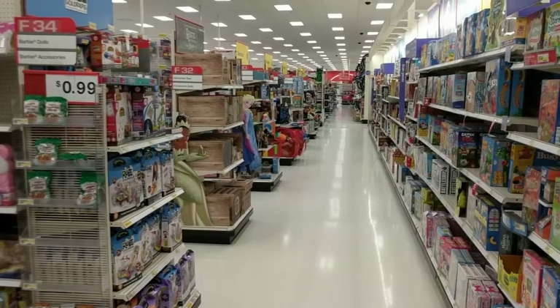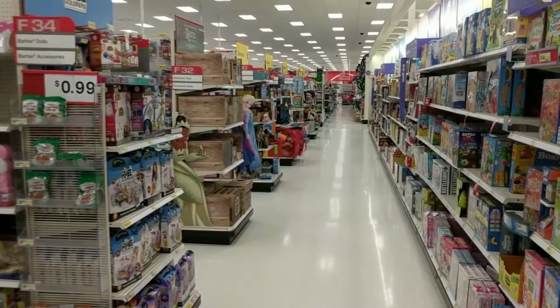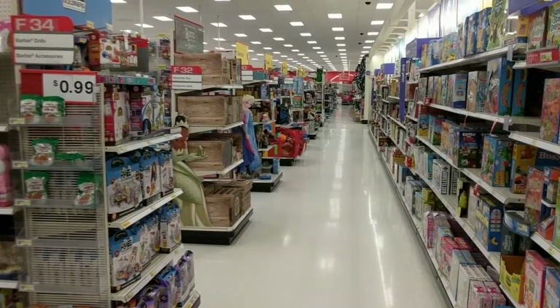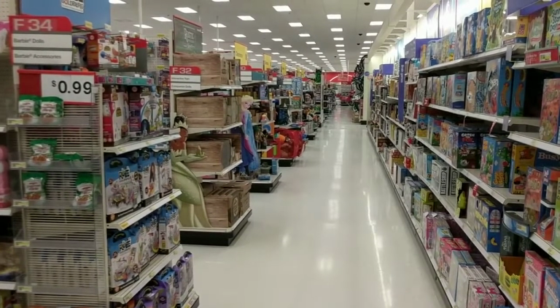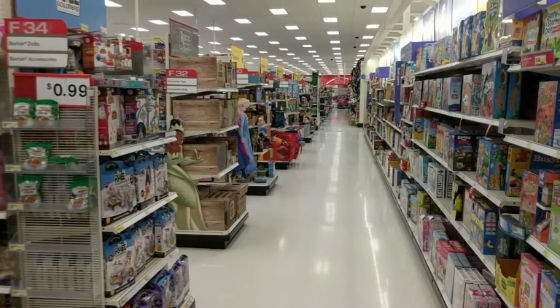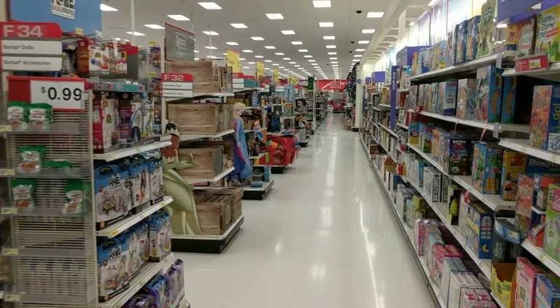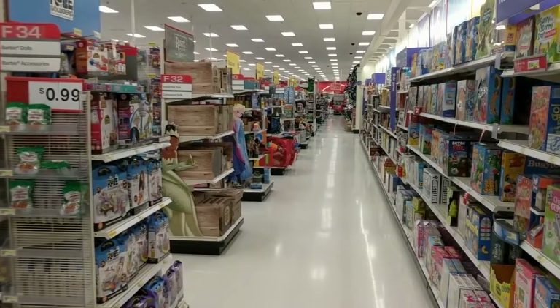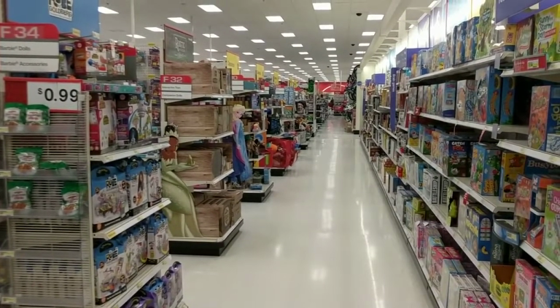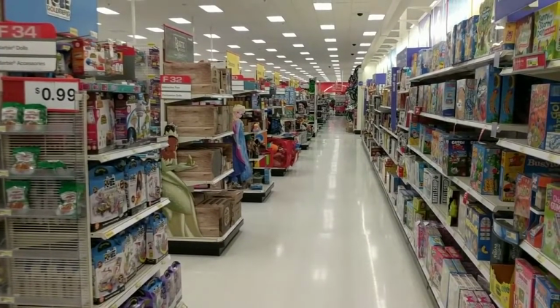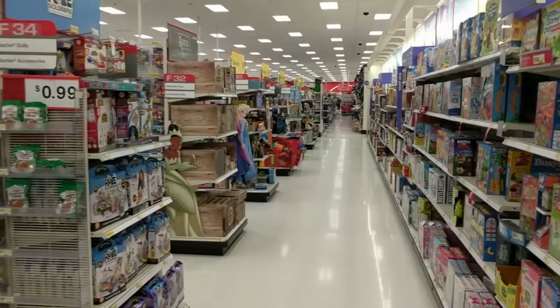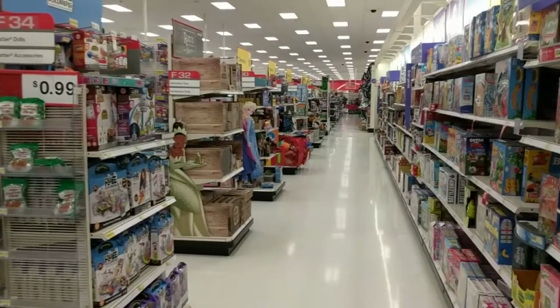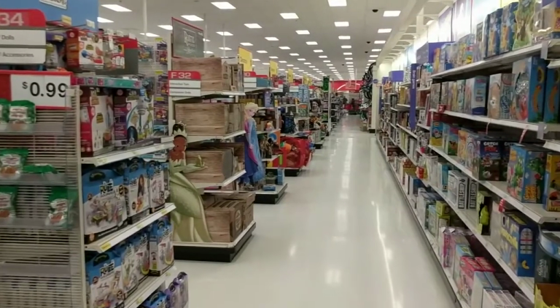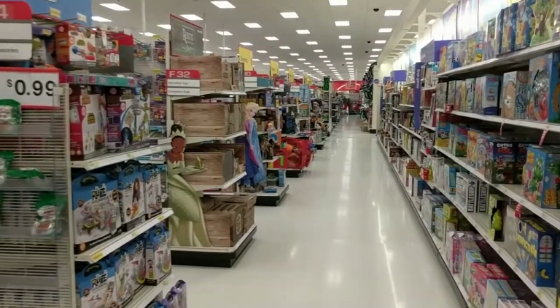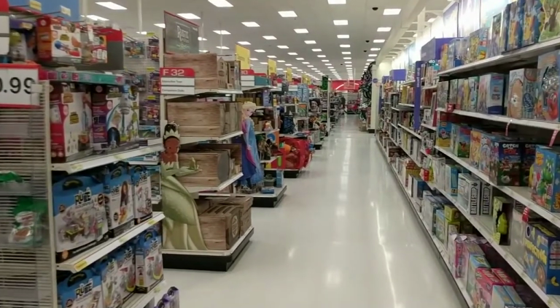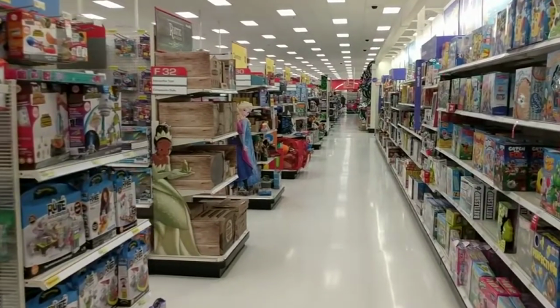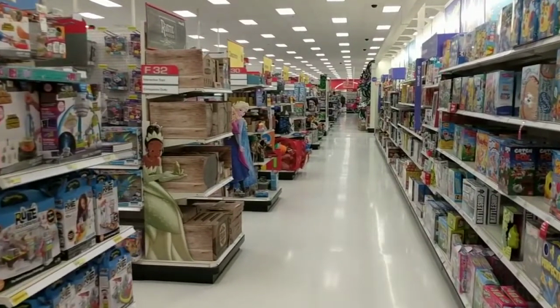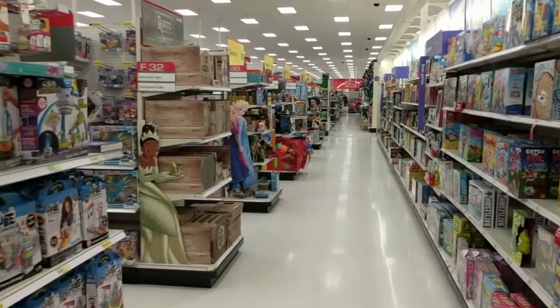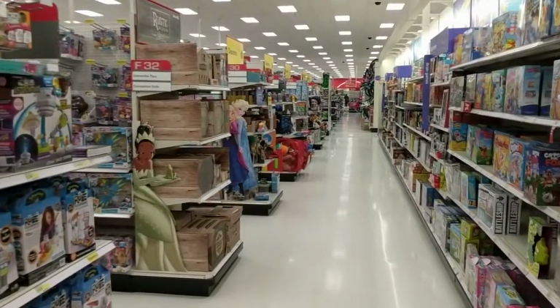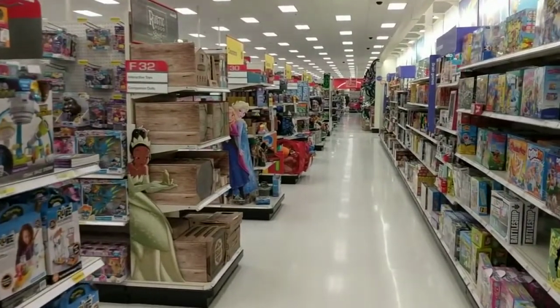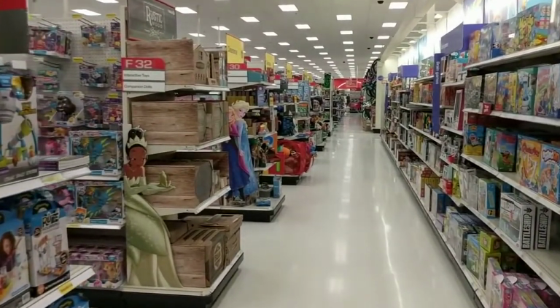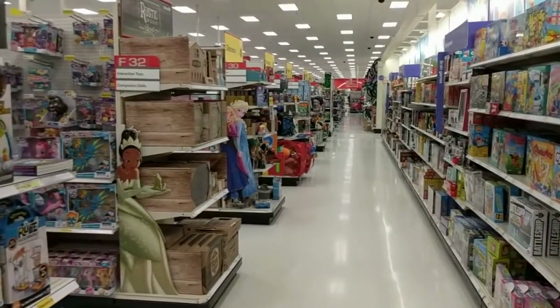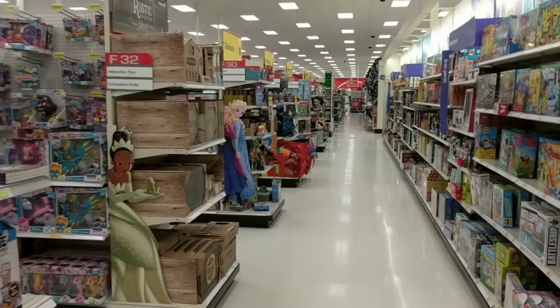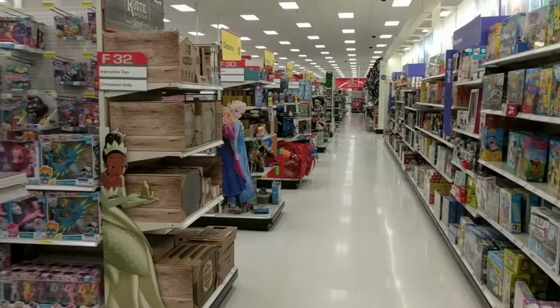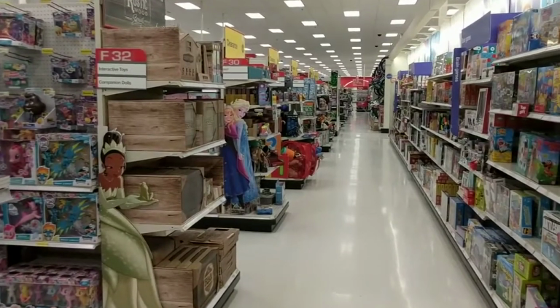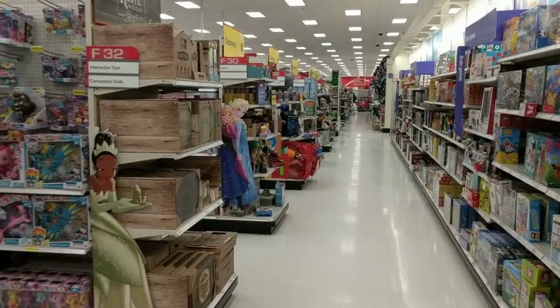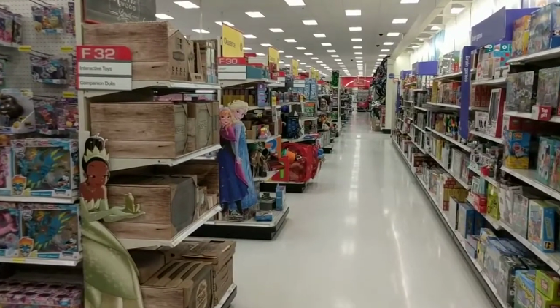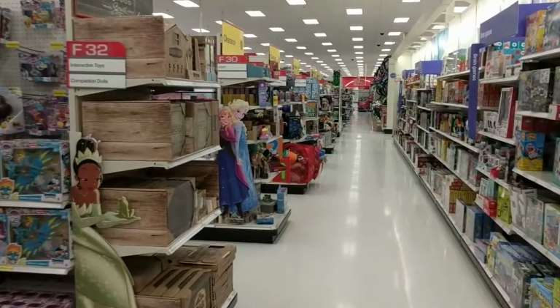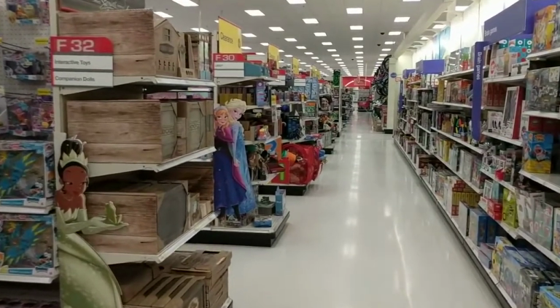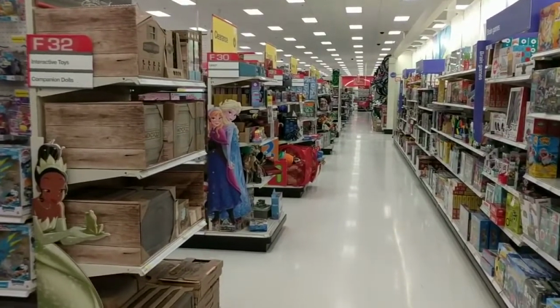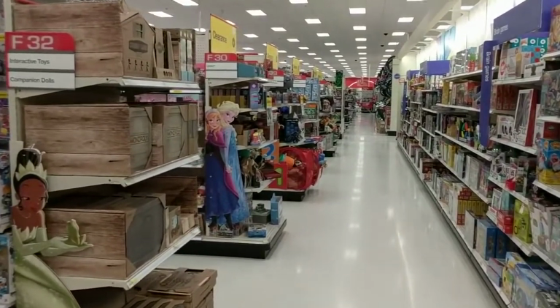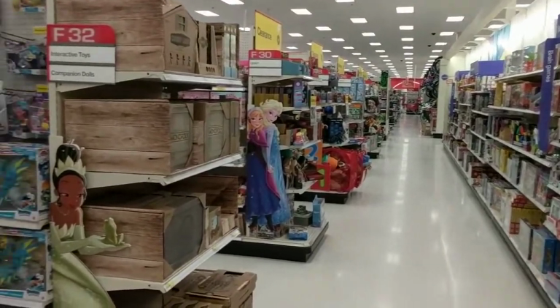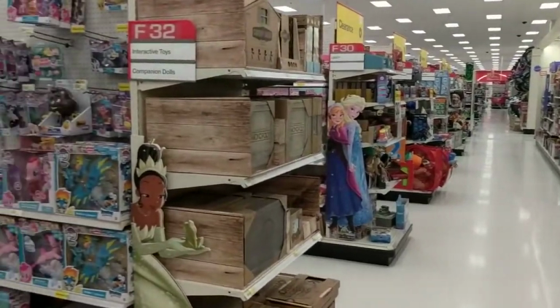Hello there and welcome to Adulting with Children. We are here at Target — I am entering the toy section. I got word that they had the Series 3 Confetti Pop LOL, so of course I'm going to bring you guys along with me.